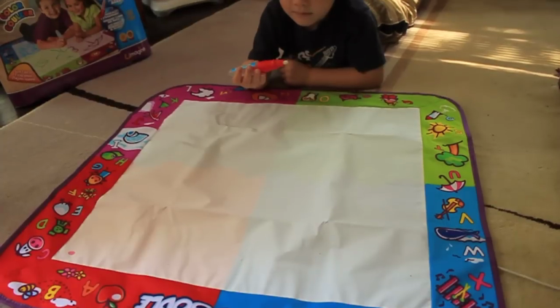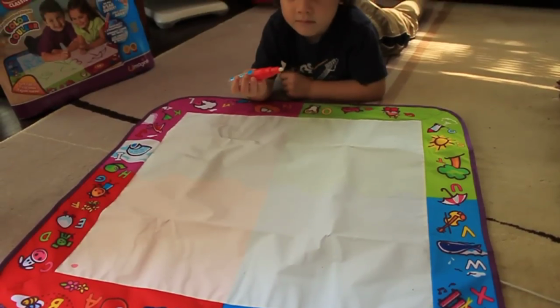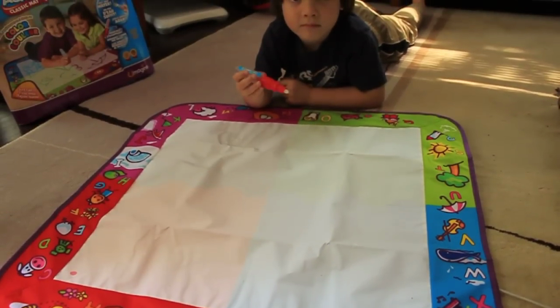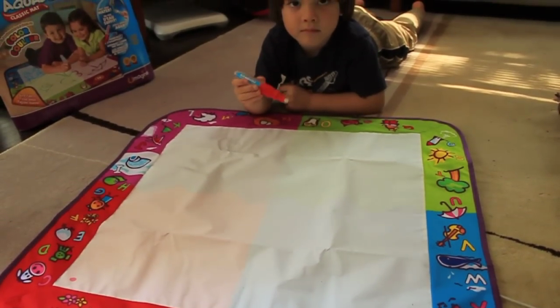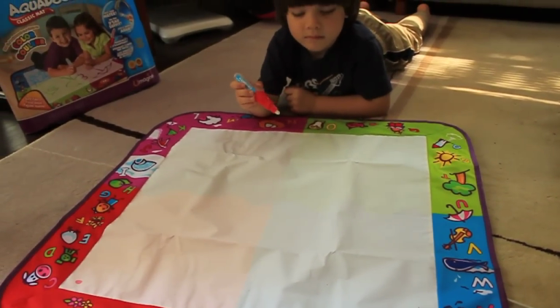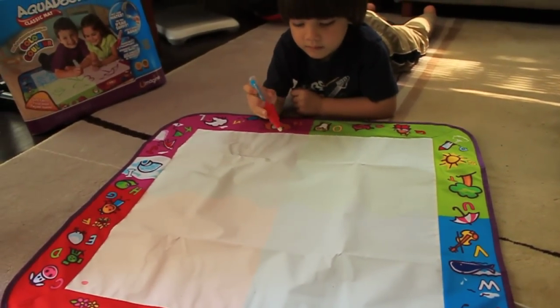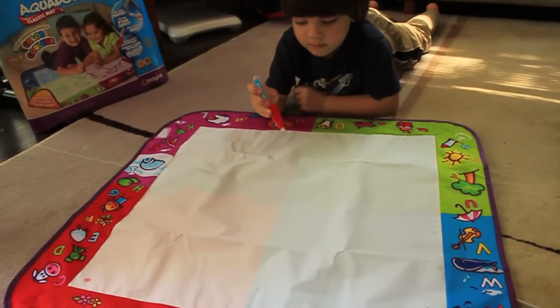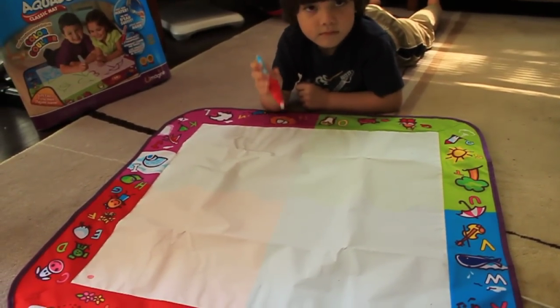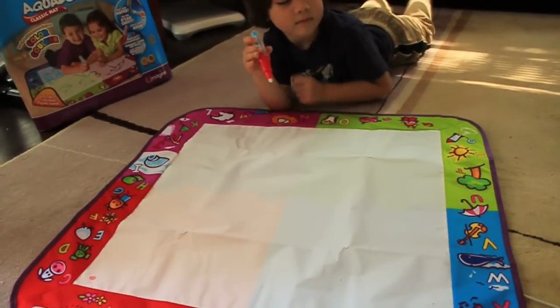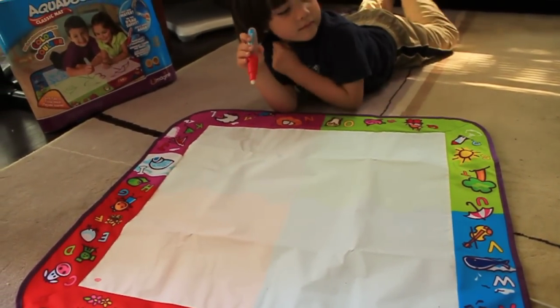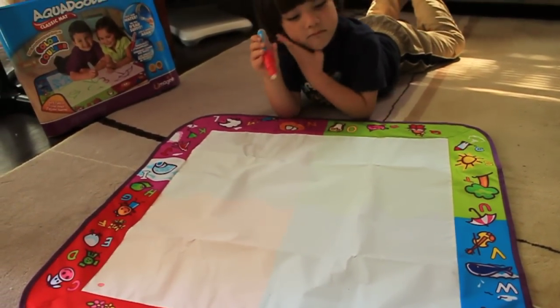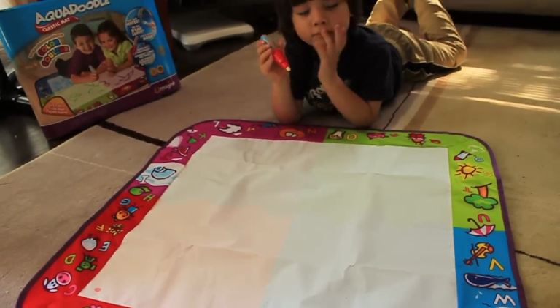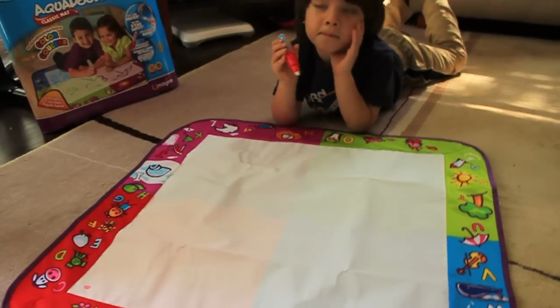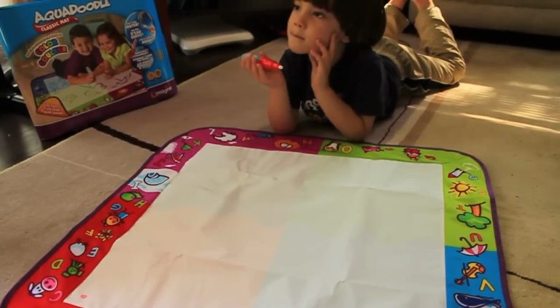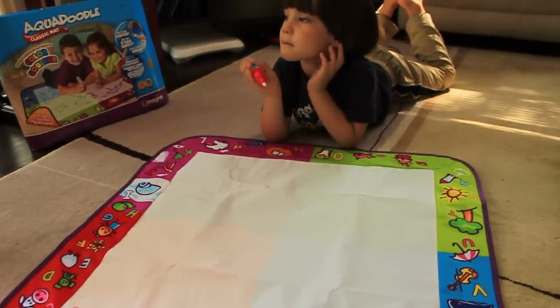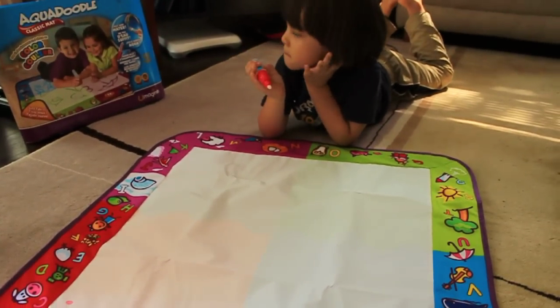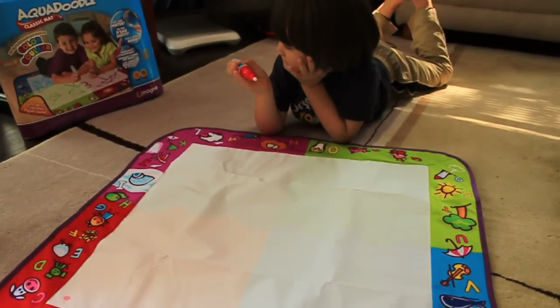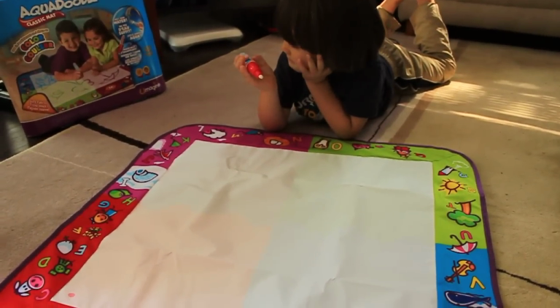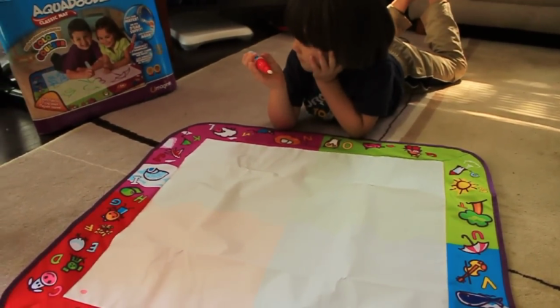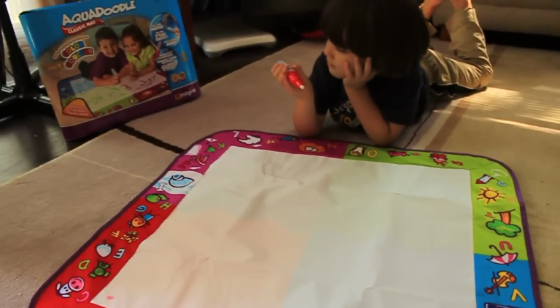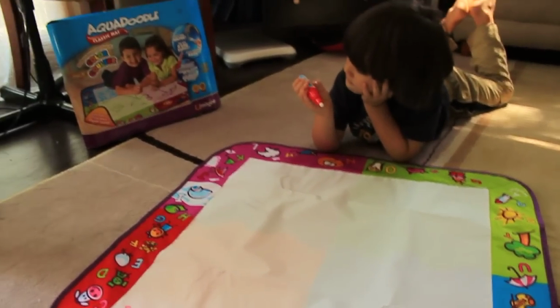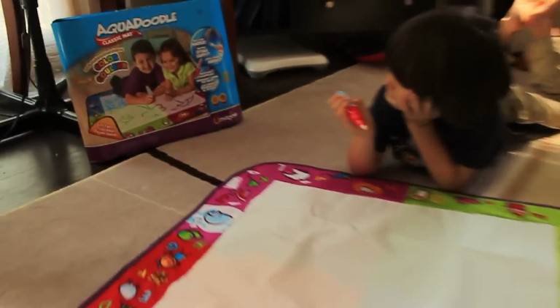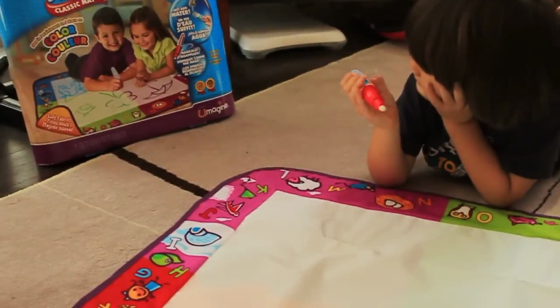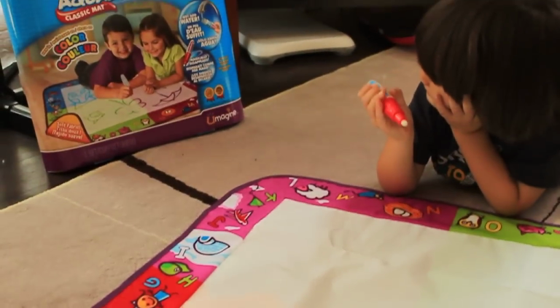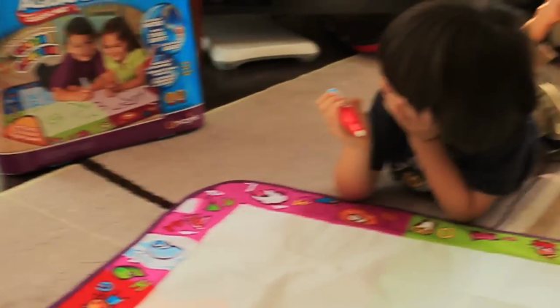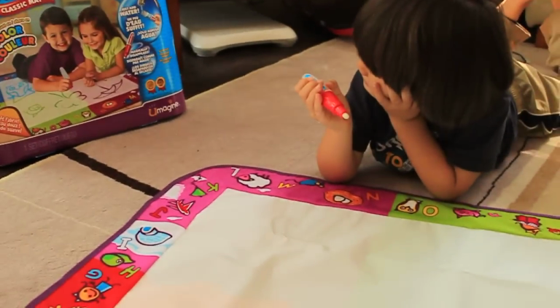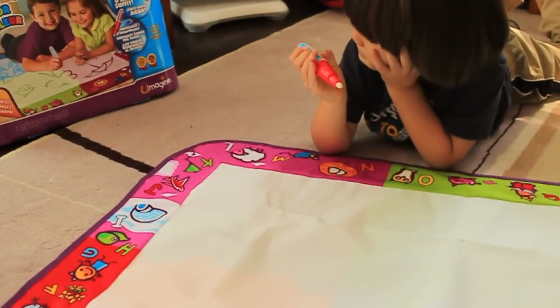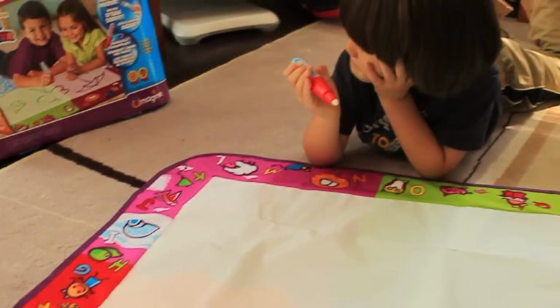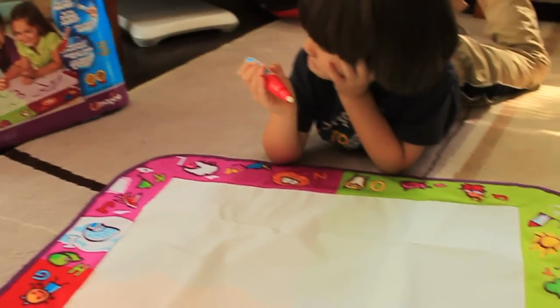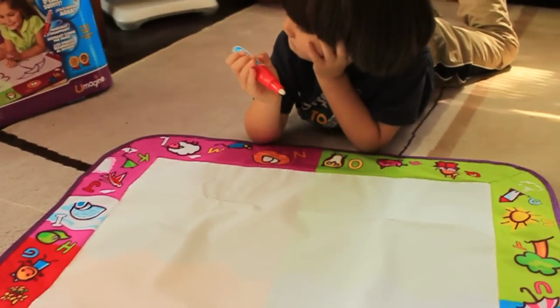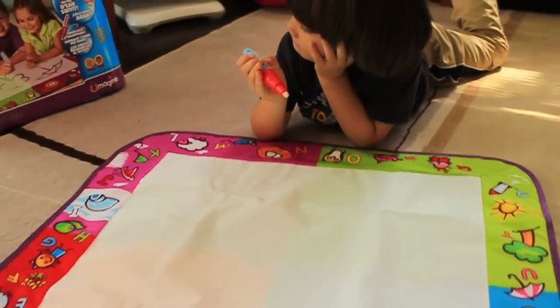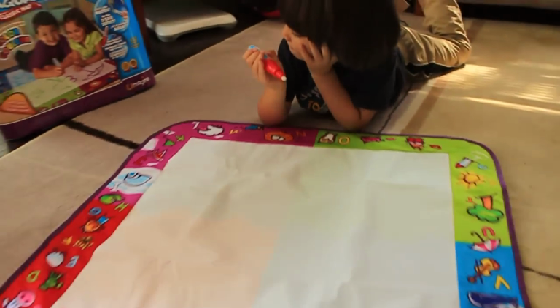Hey guys, it's Jen and Jack from The Next Kid Thing. Today we are checking out Aqua Doodle from Imagine, which is distributed by Spin Master.